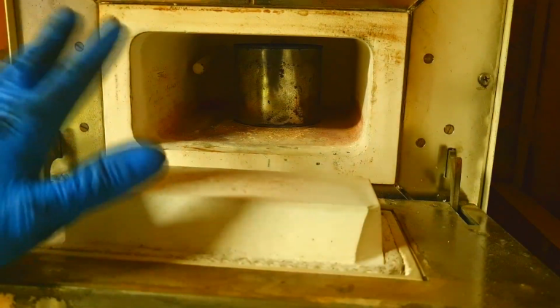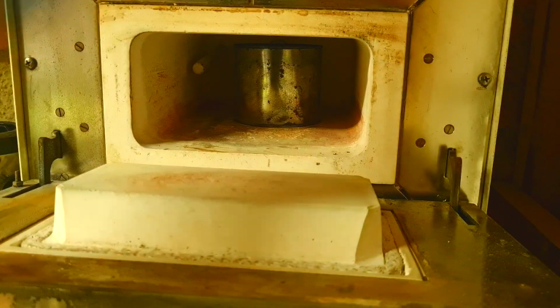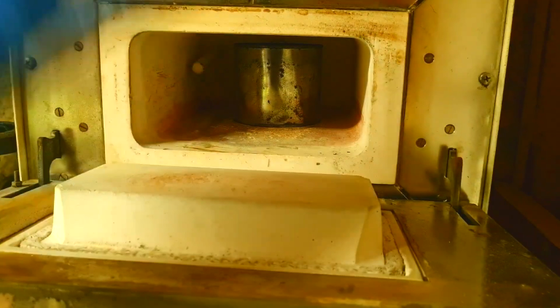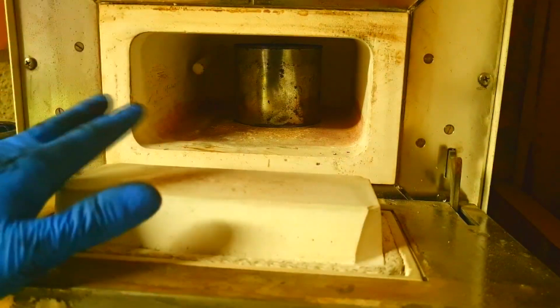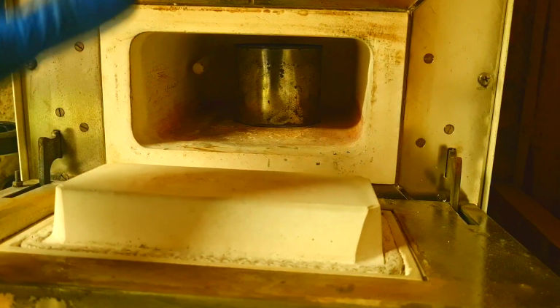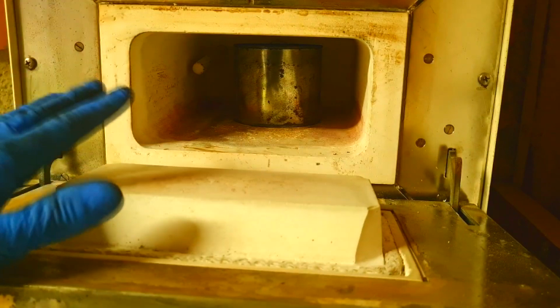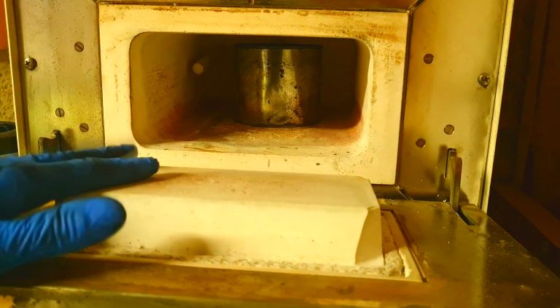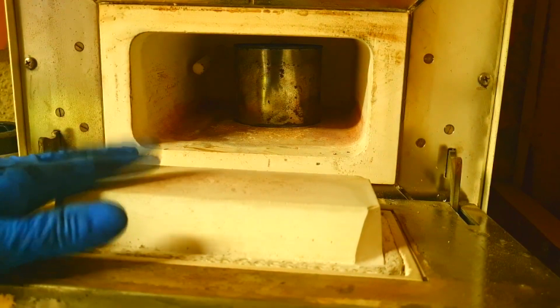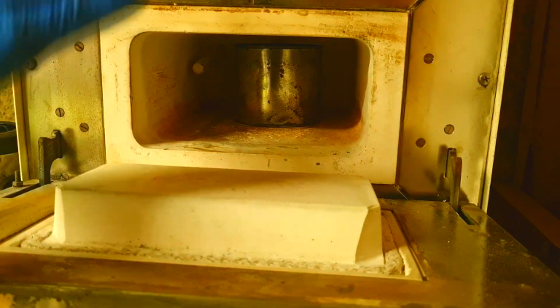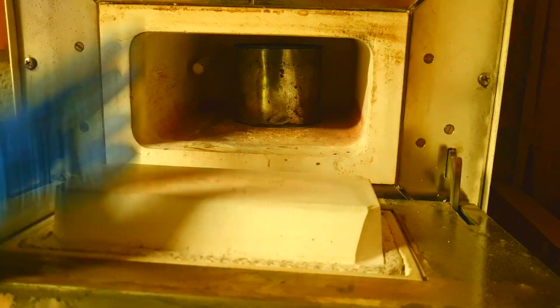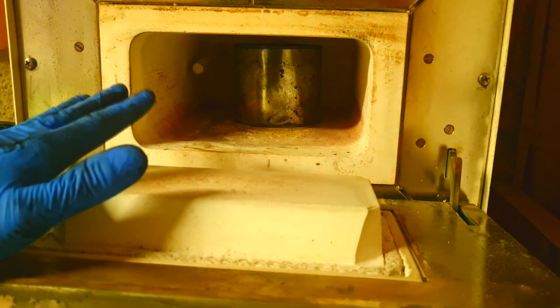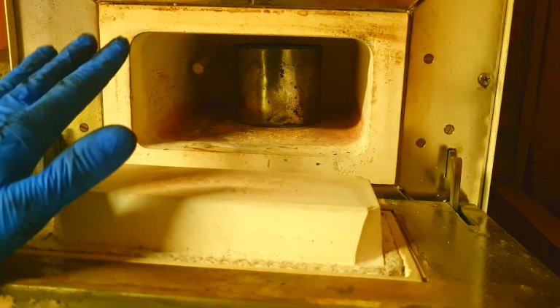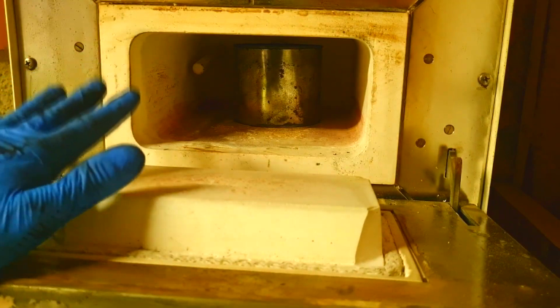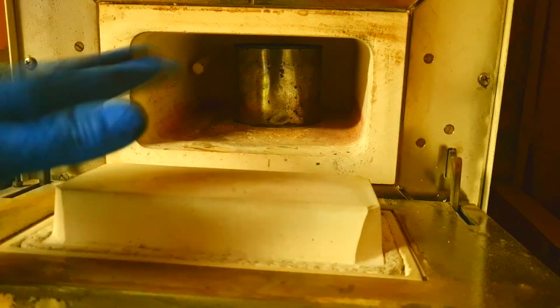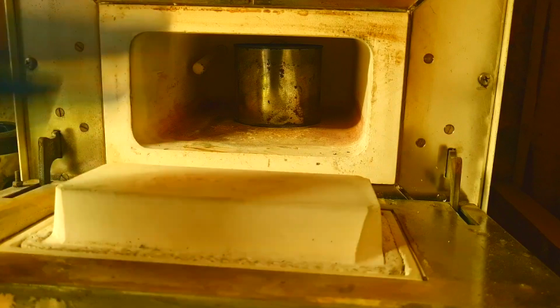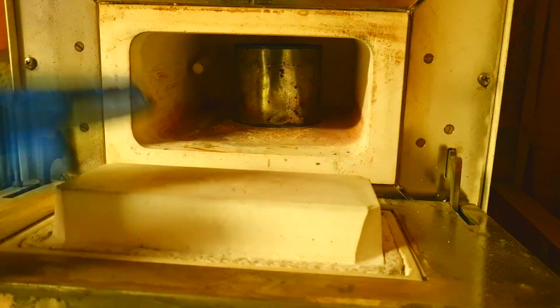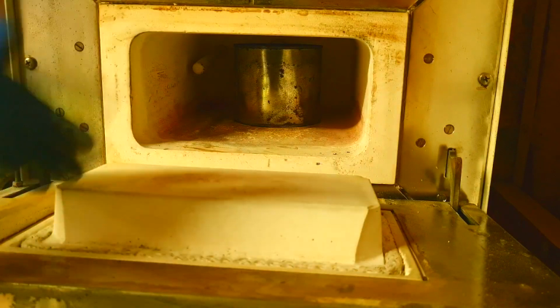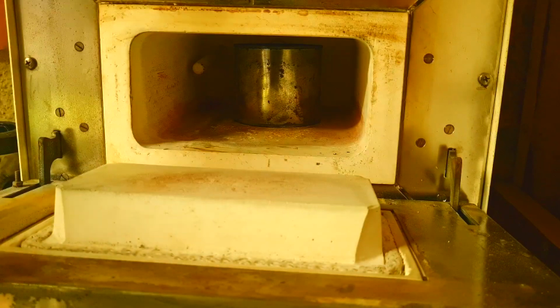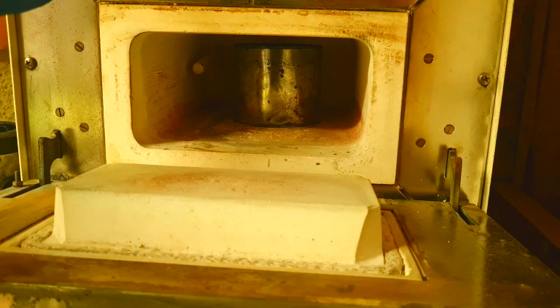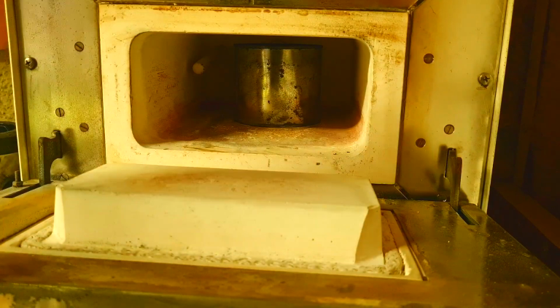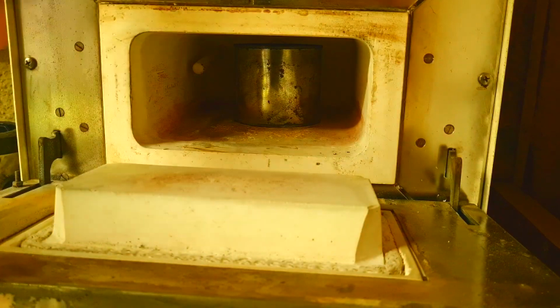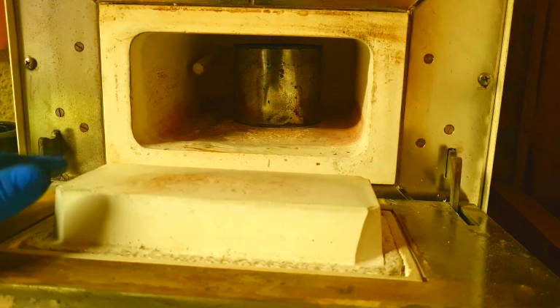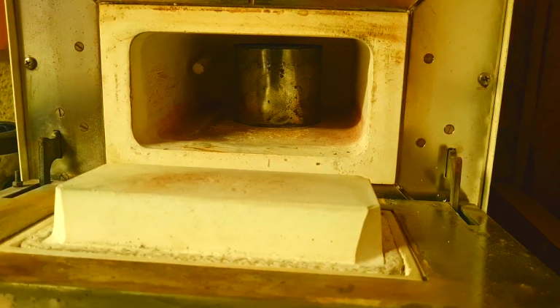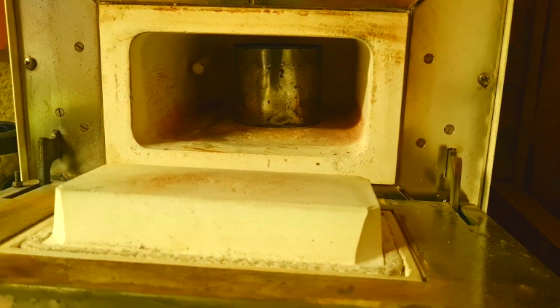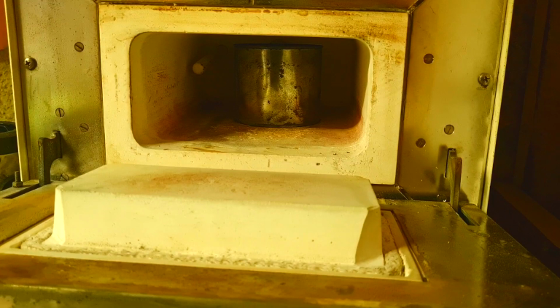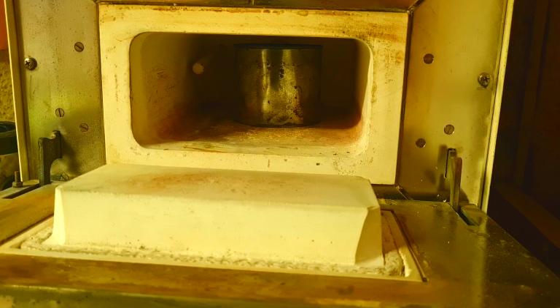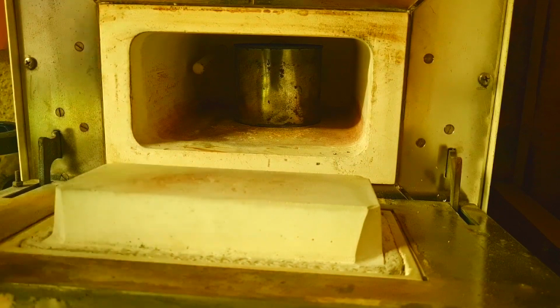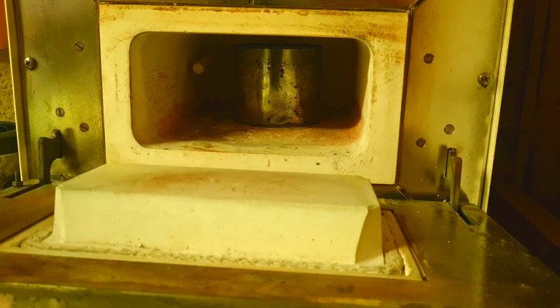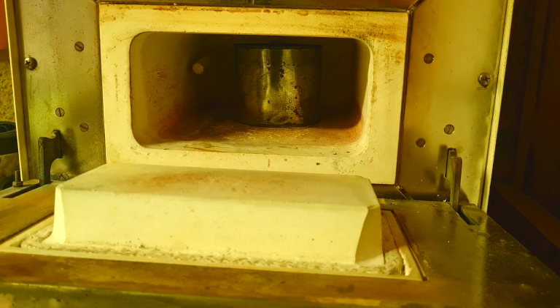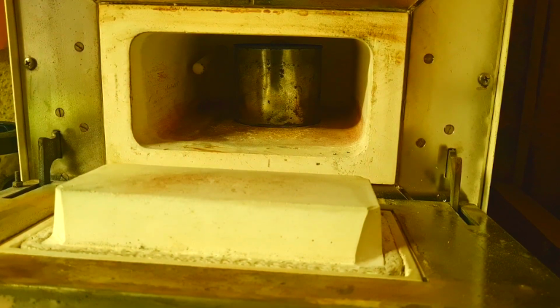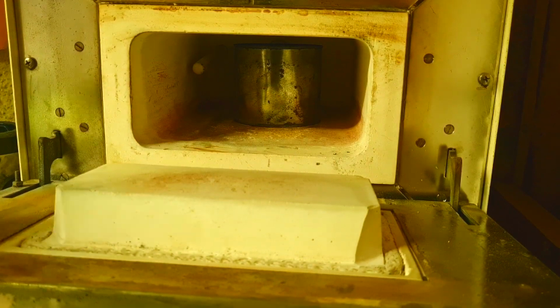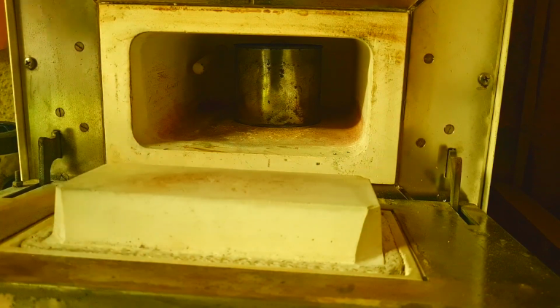The kiln is now set to 800 degrees C for 5 hours. The rising temperature speed is around 5 to 6 degrees C per minute.